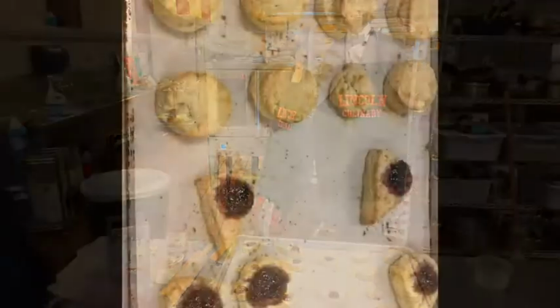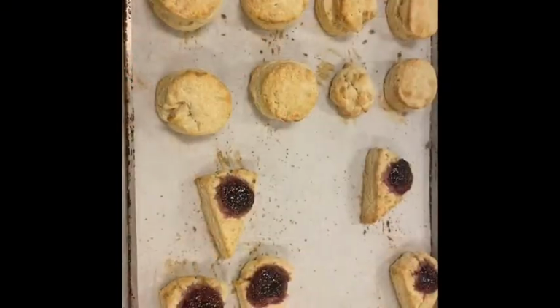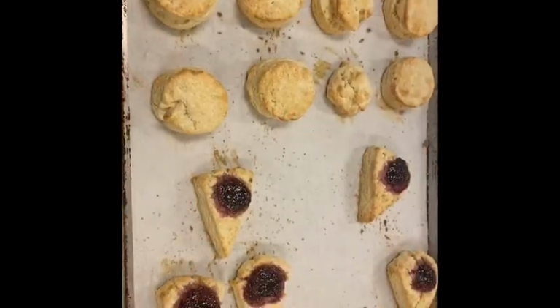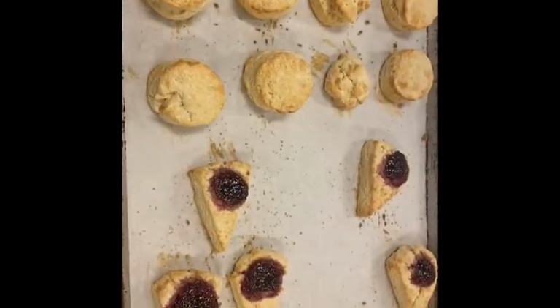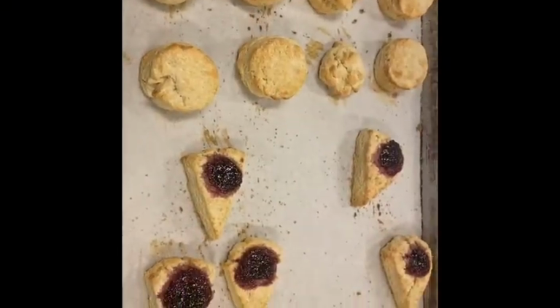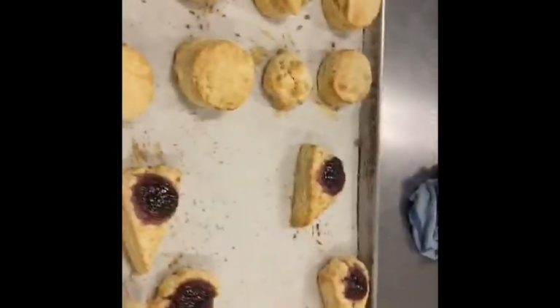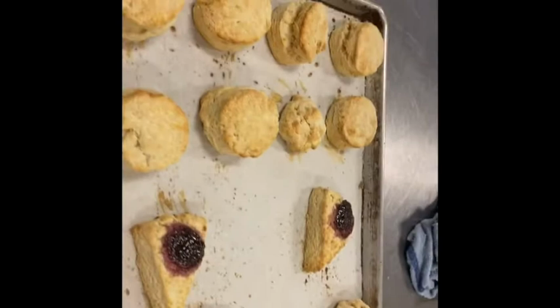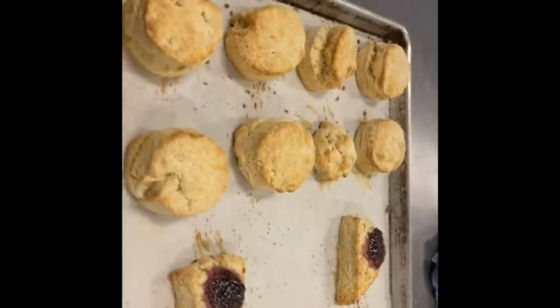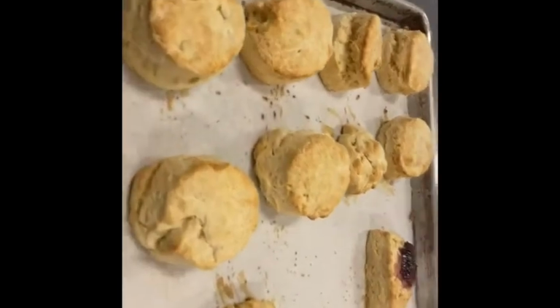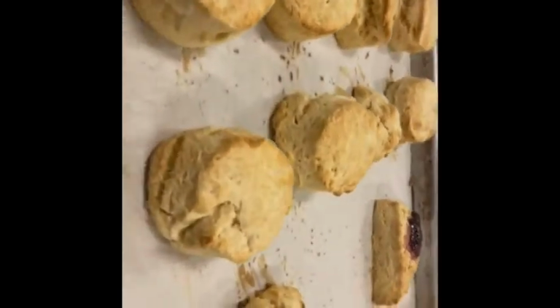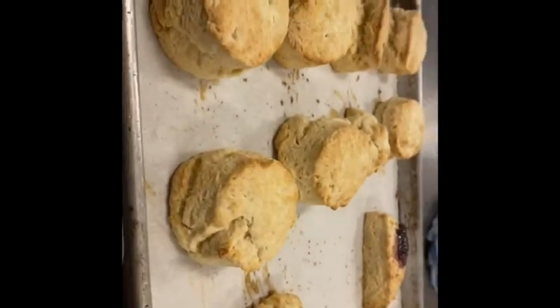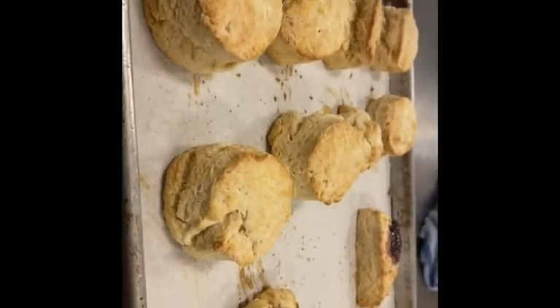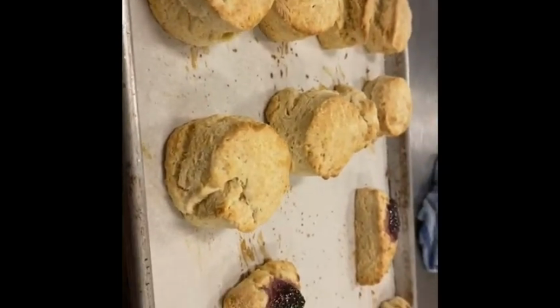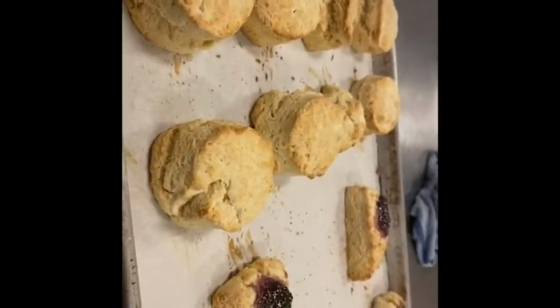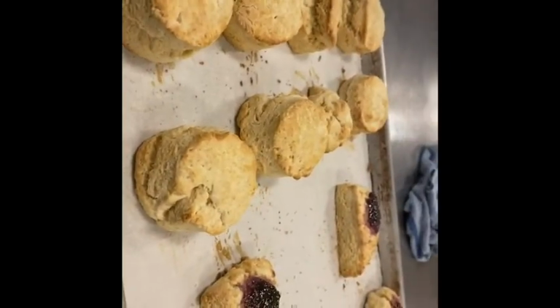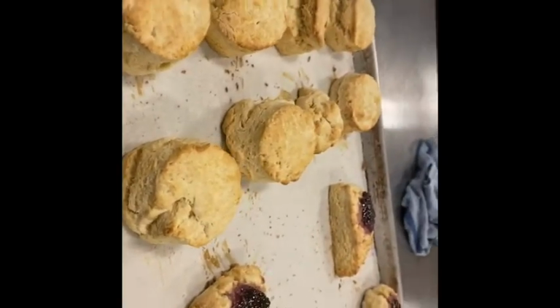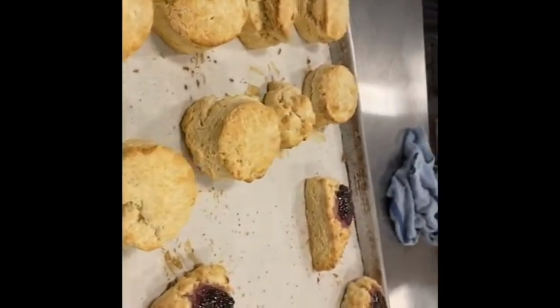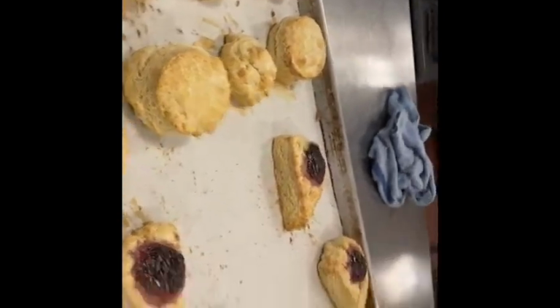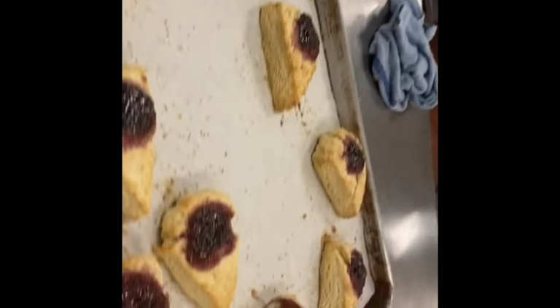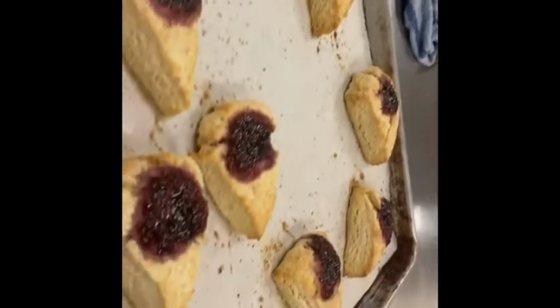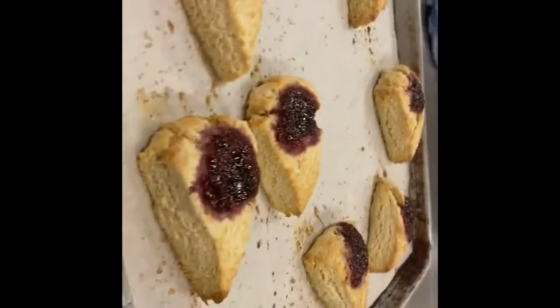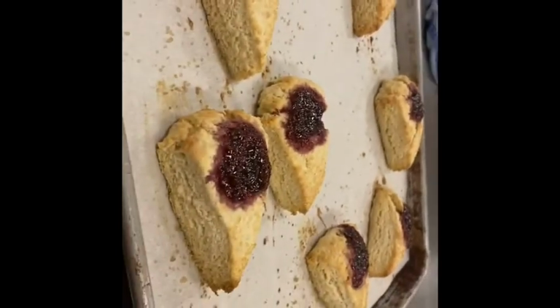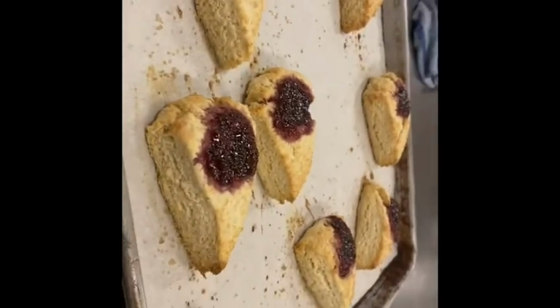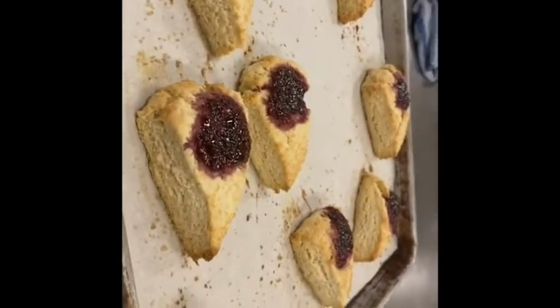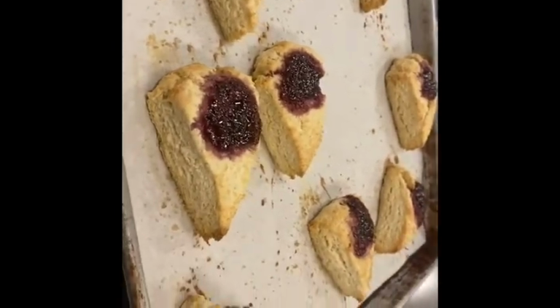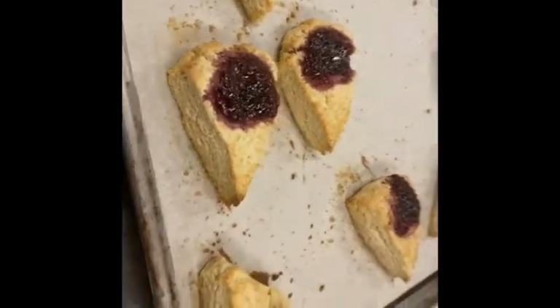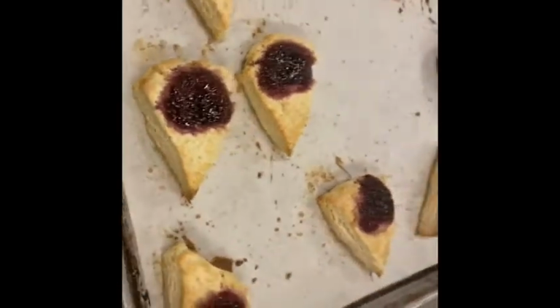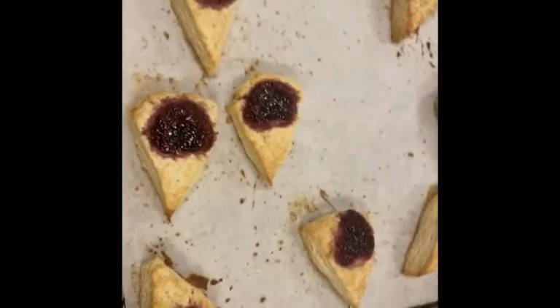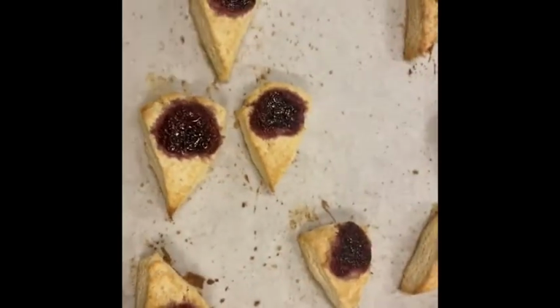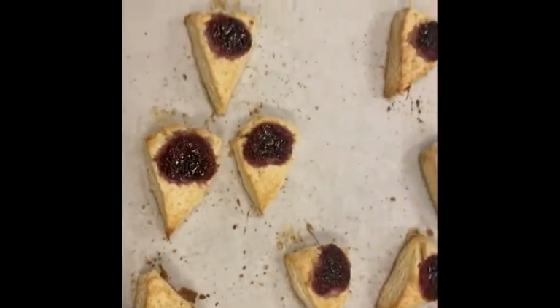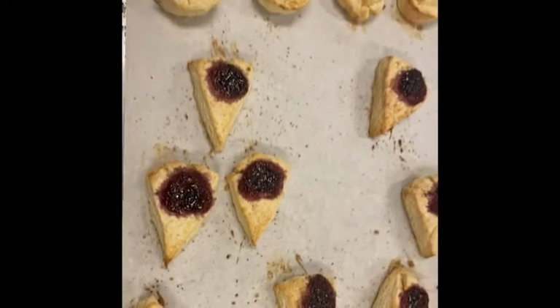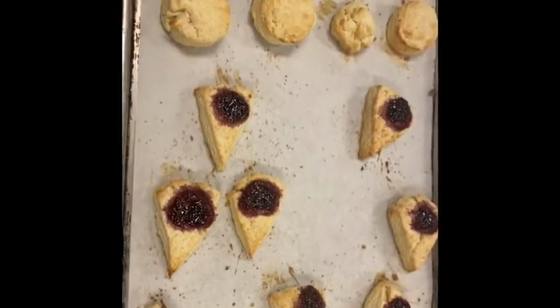Biscuits and scones are out. See that nice lamination? Didn't overwork them. Check those out — the jammy jam in the middle. Aren't those adorable?